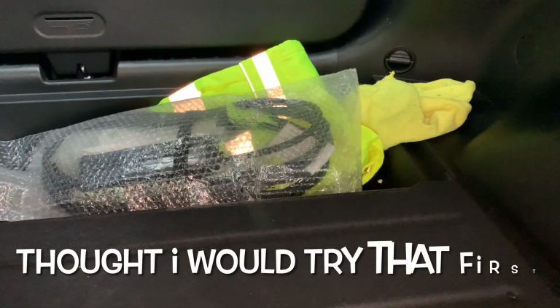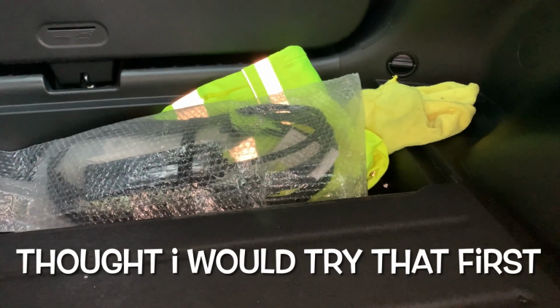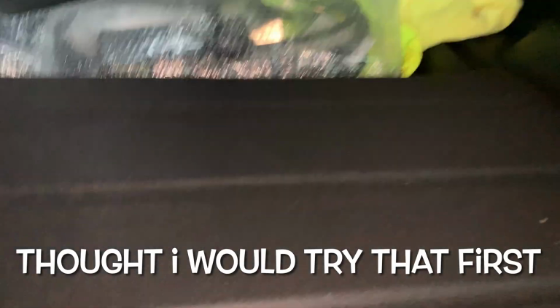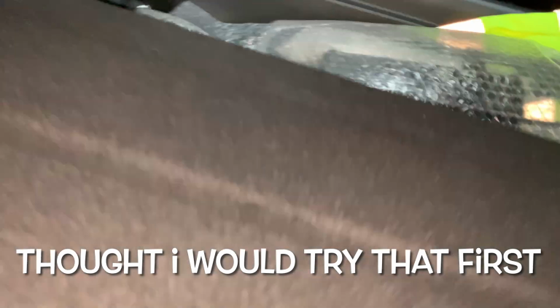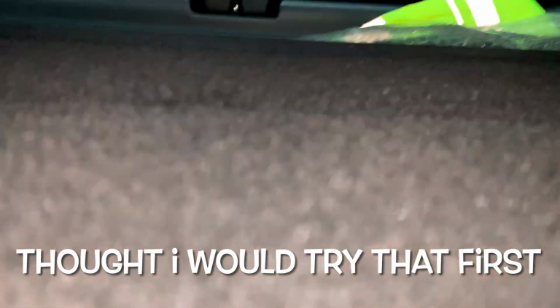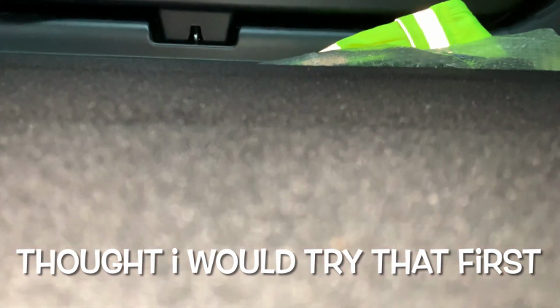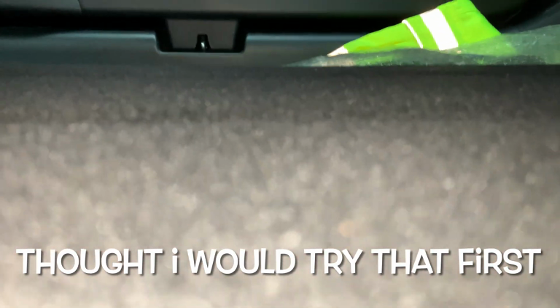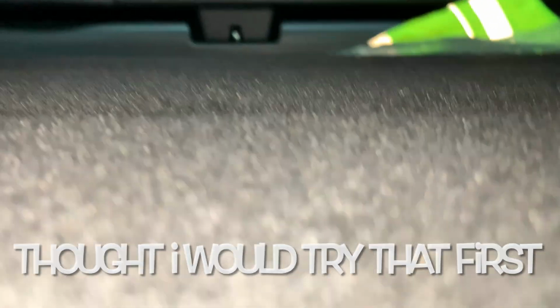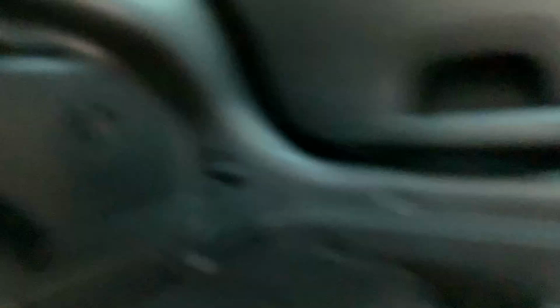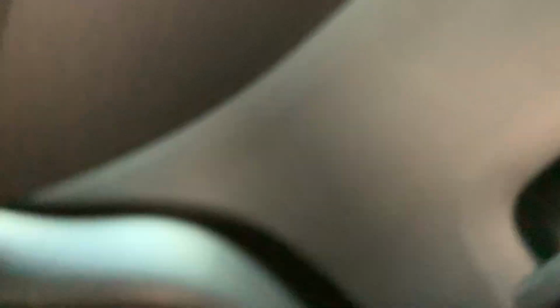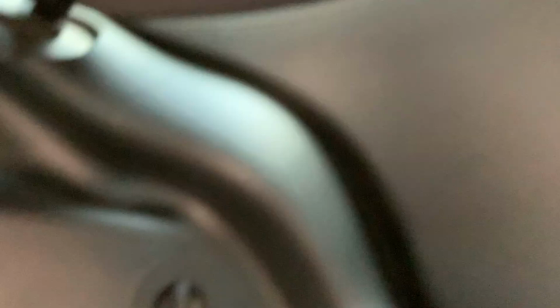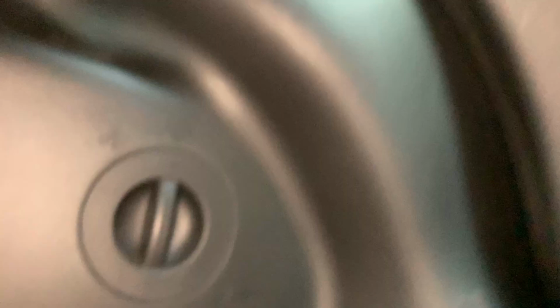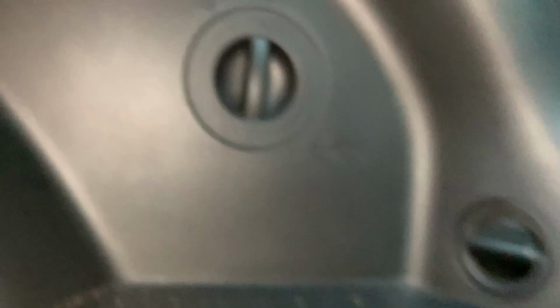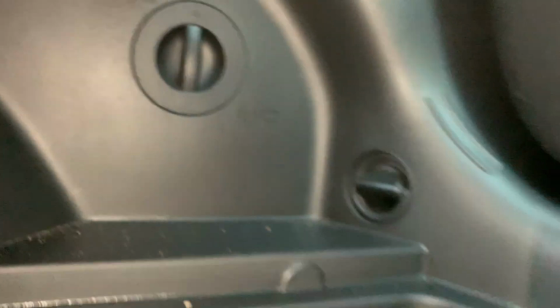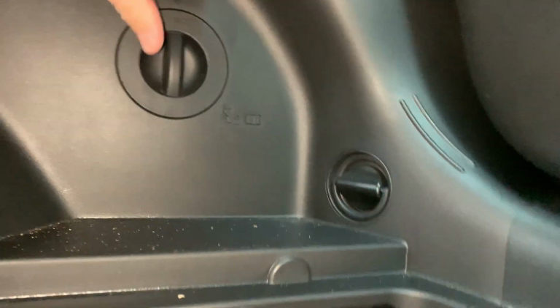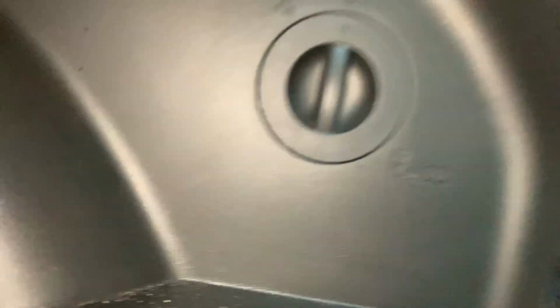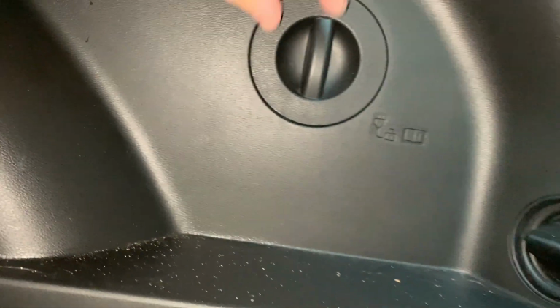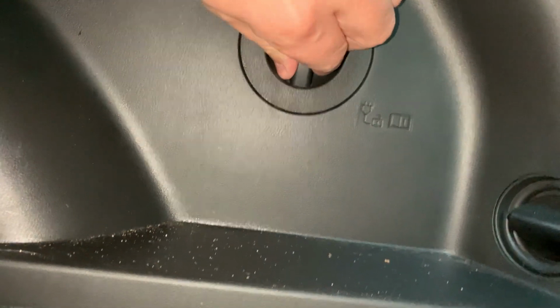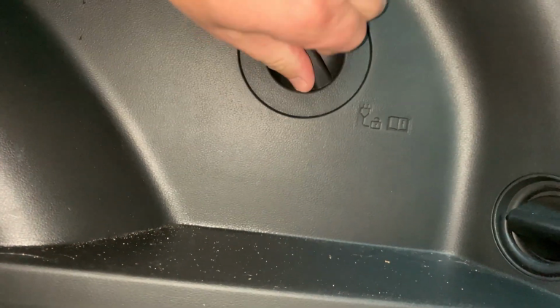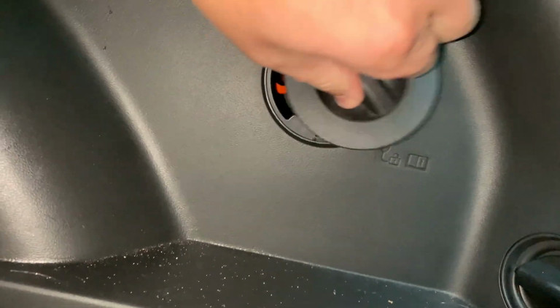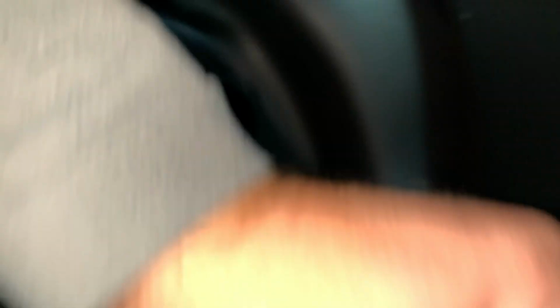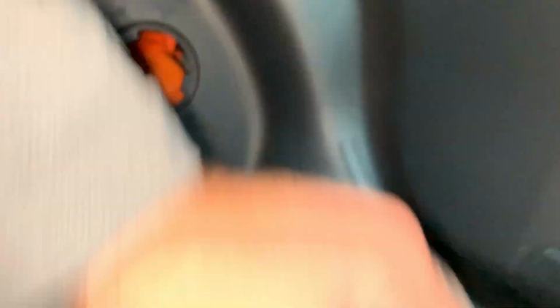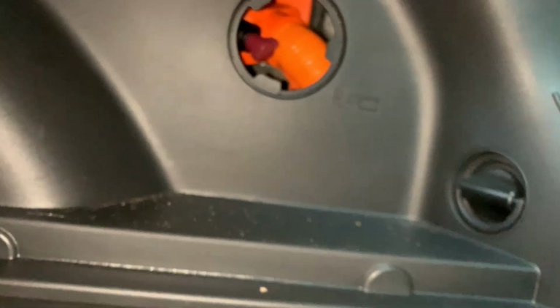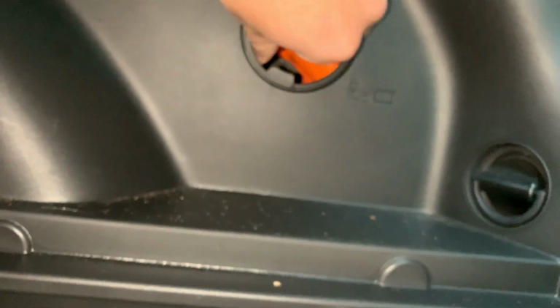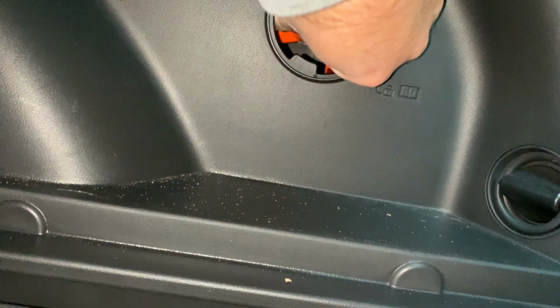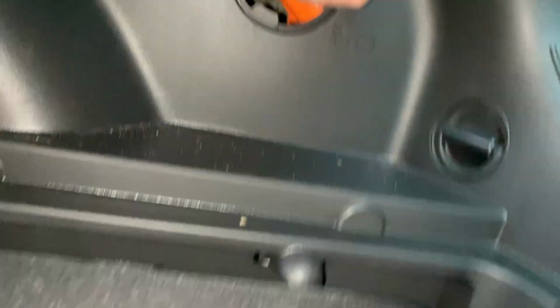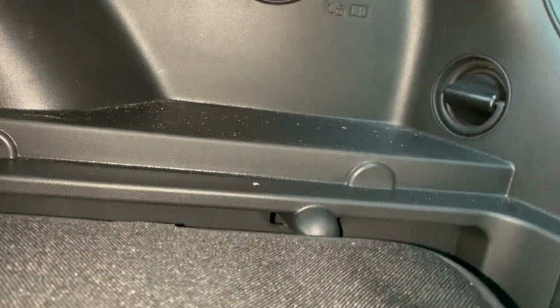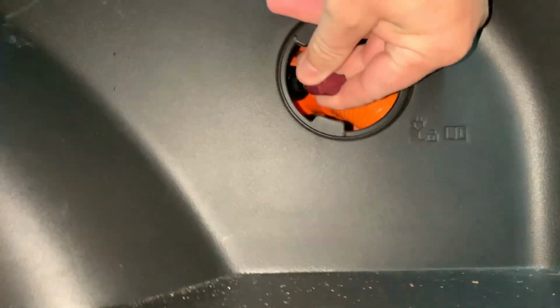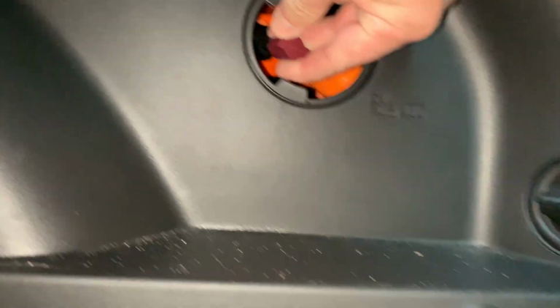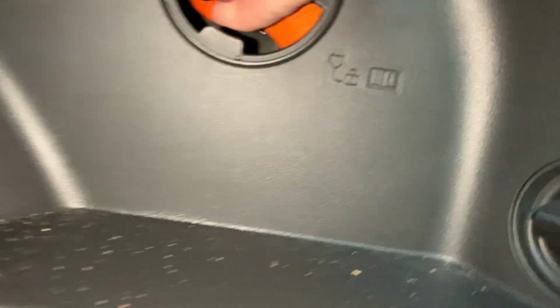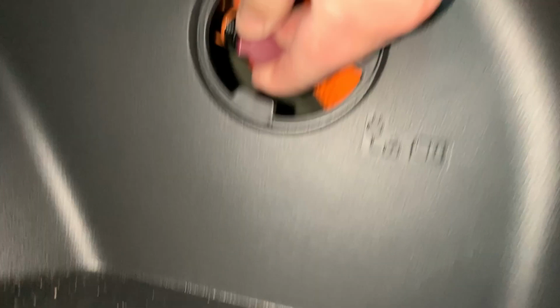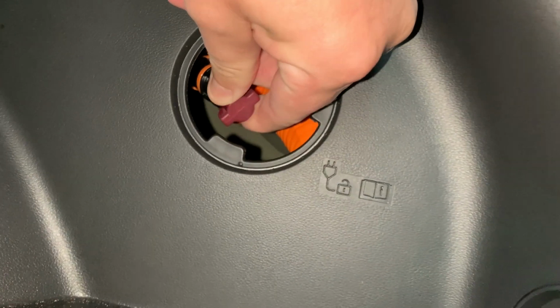I've managed to get in the boot and get the granny charger. Now I just need to find that little flap — let's see if I can get to it. There's a little plug in there.